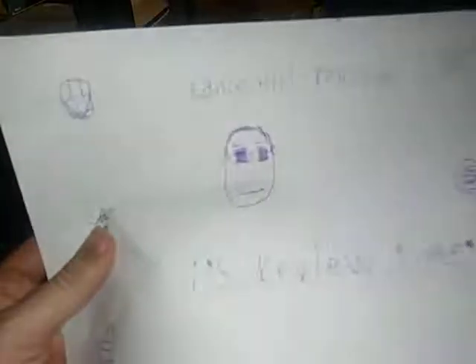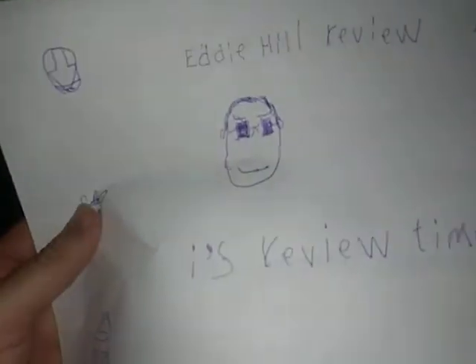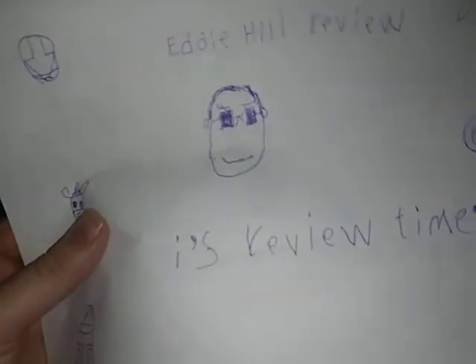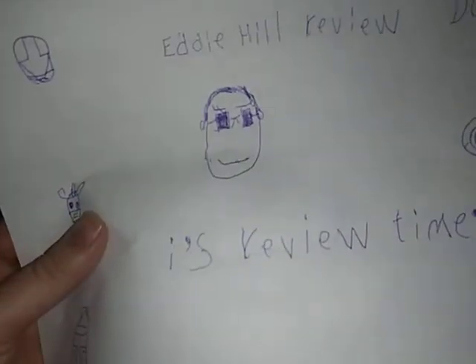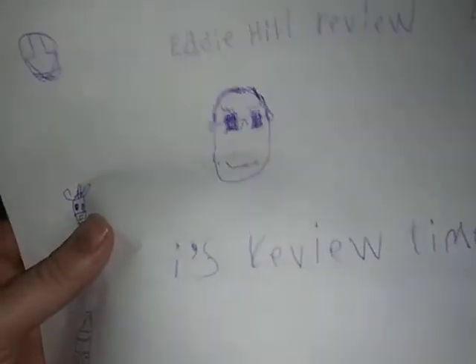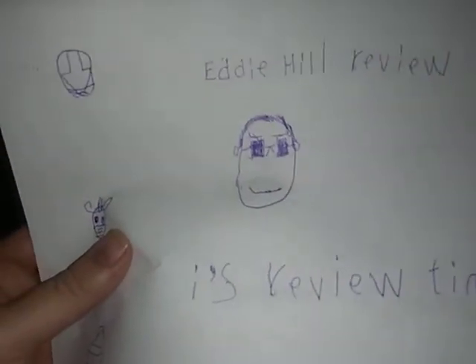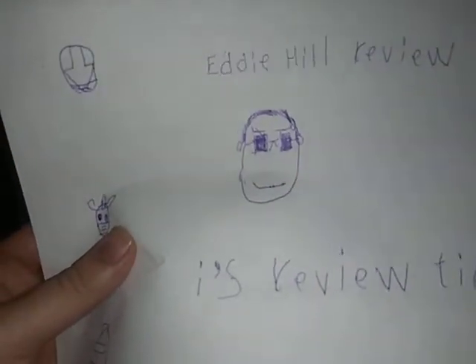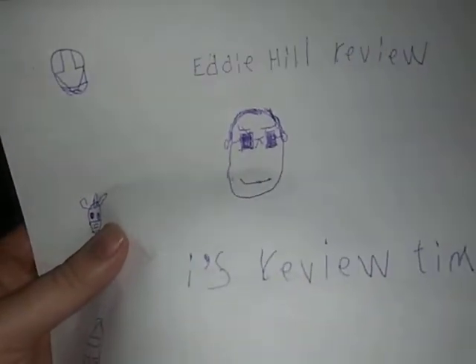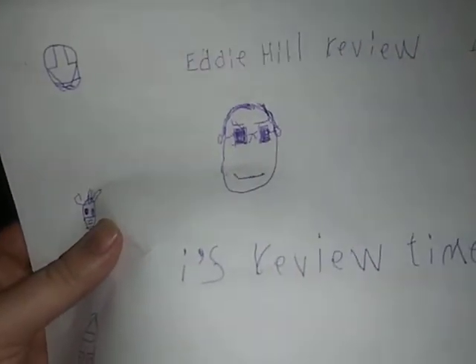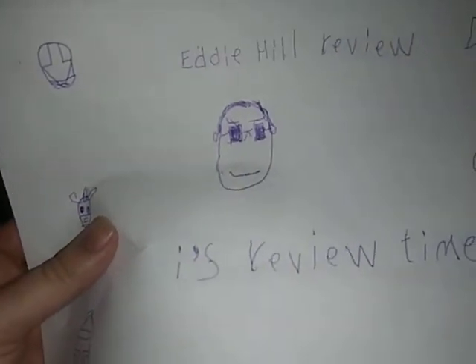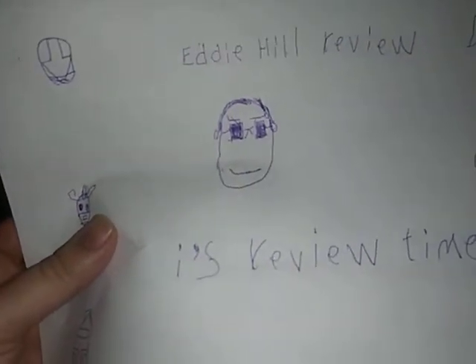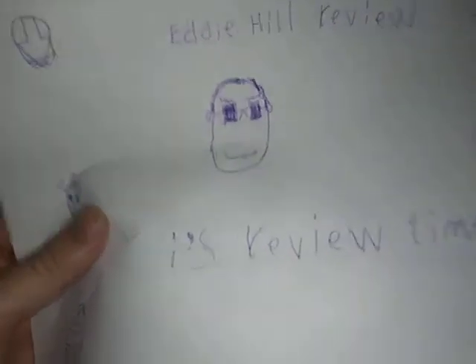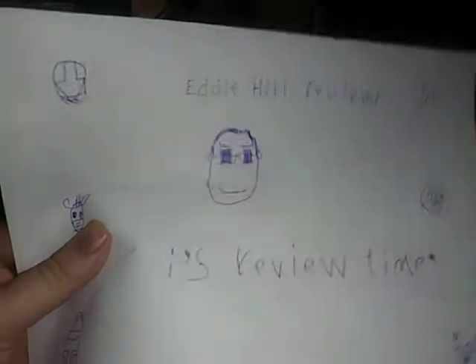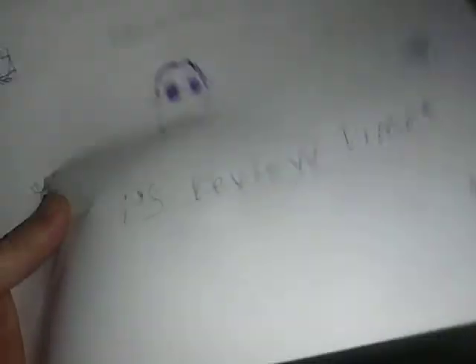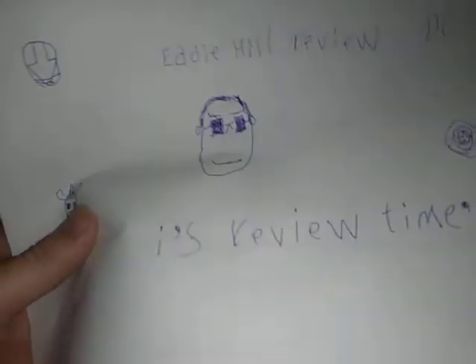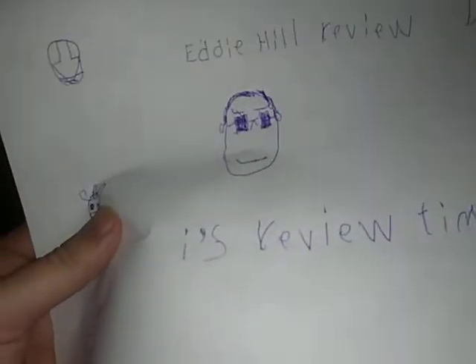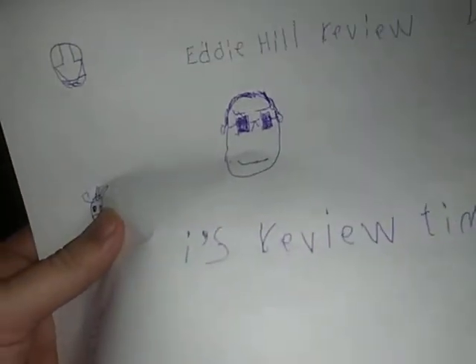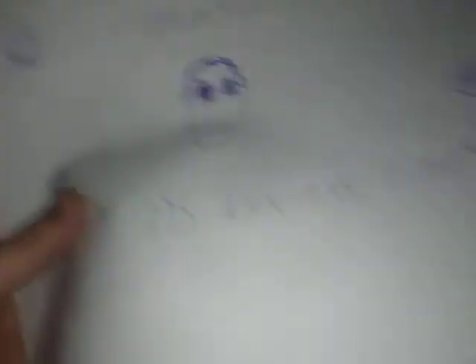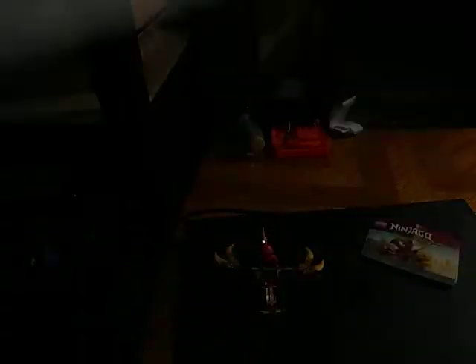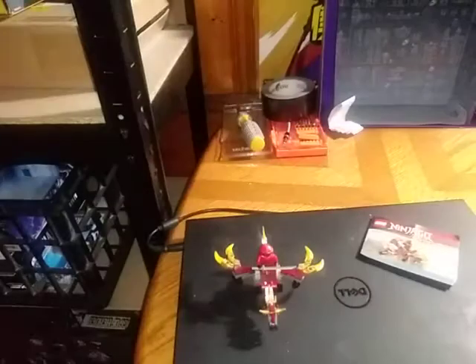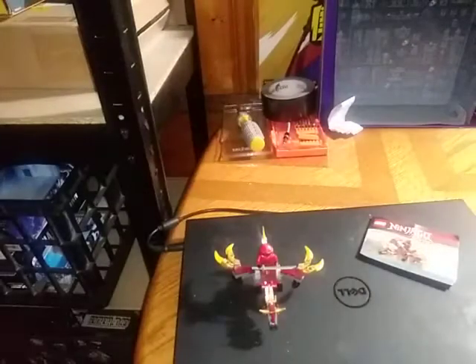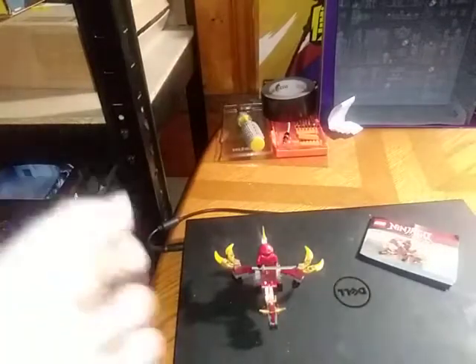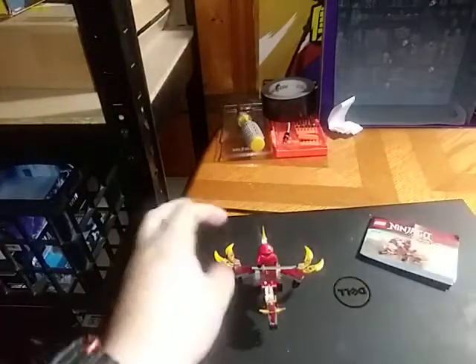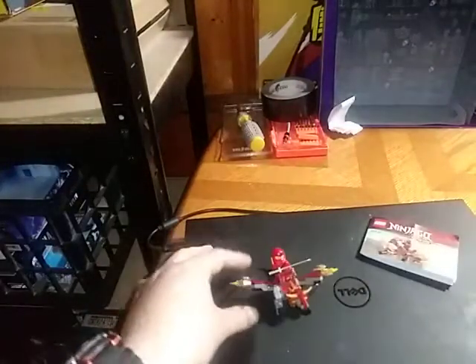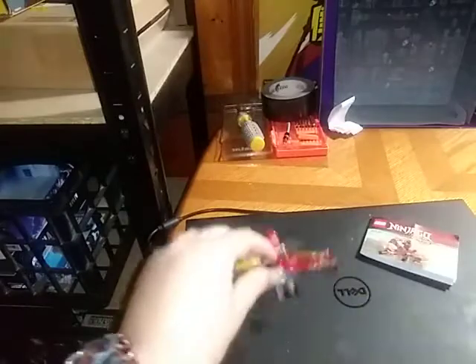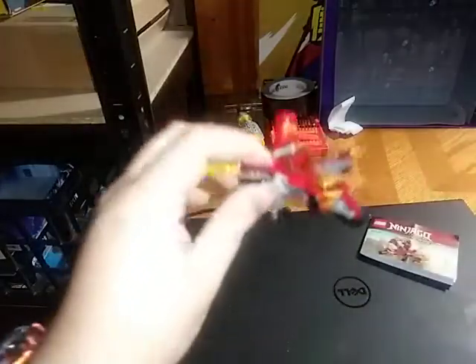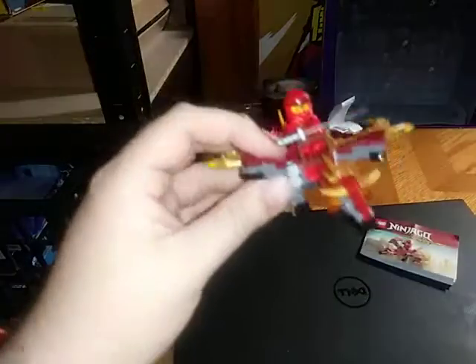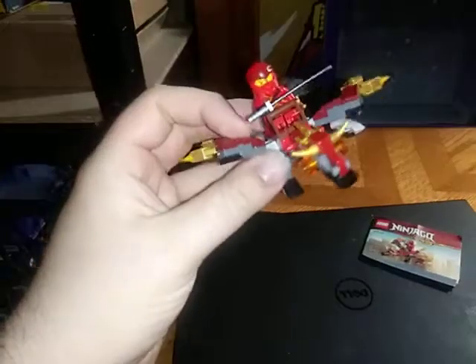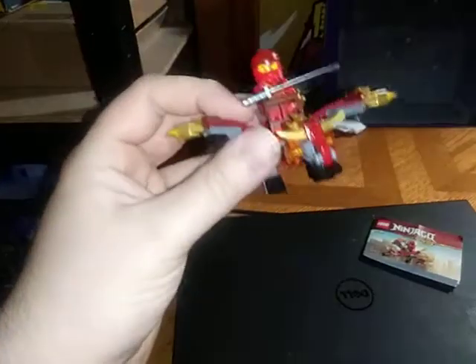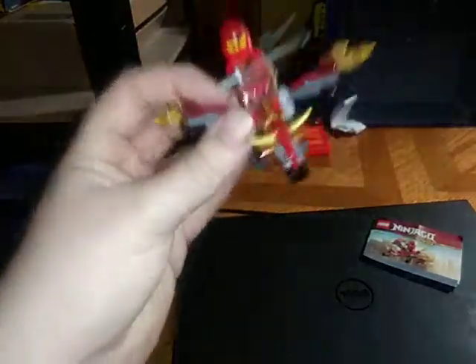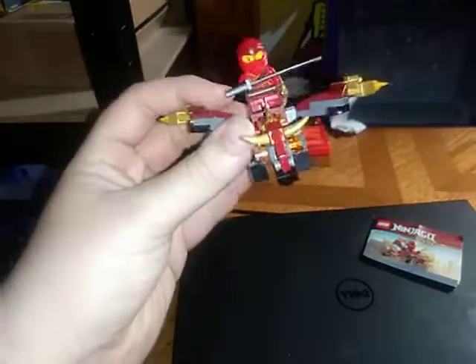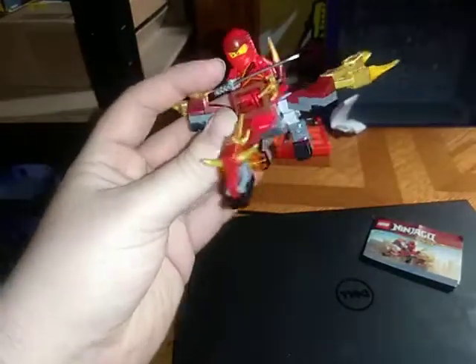Hey, what's up YouTube land? Eddie Hill, and it's time for another Eddie Hill review. Today we'll be reviewing a Lego Ninjago set.